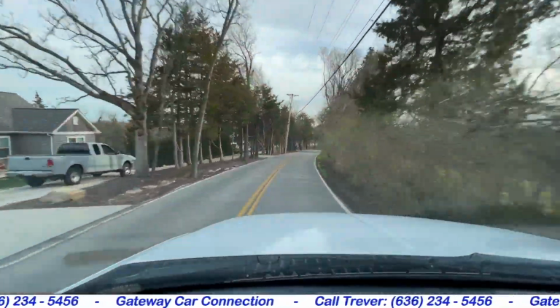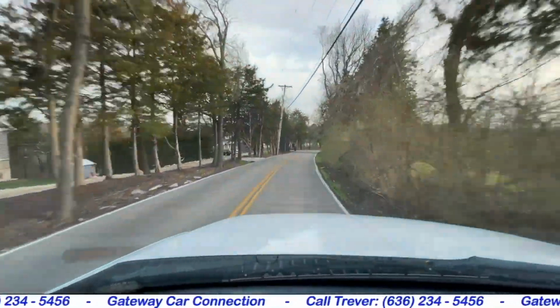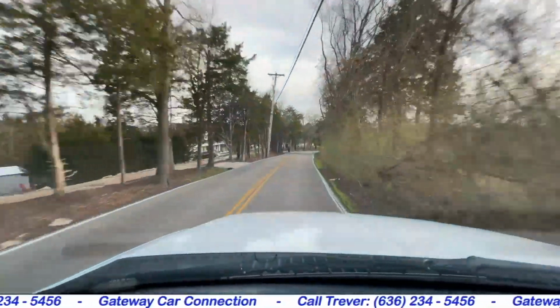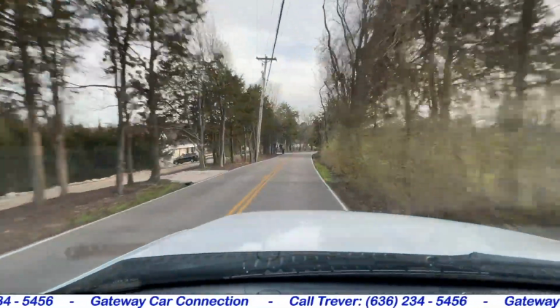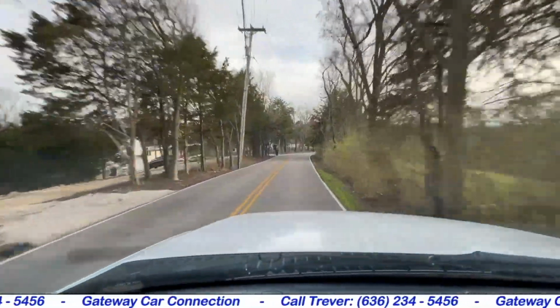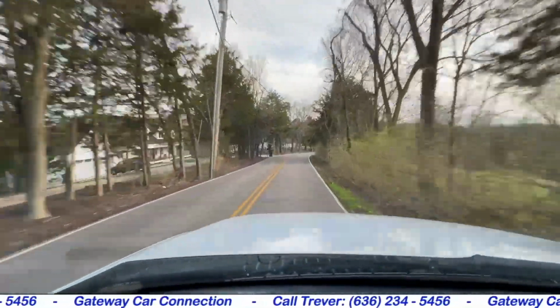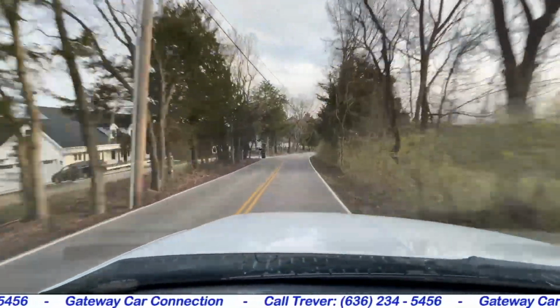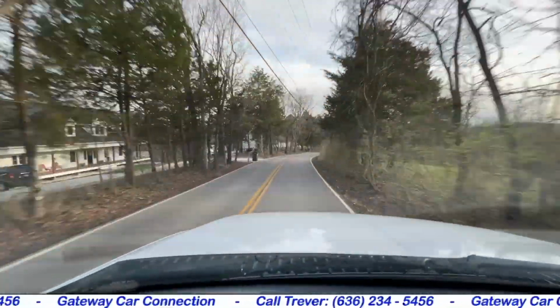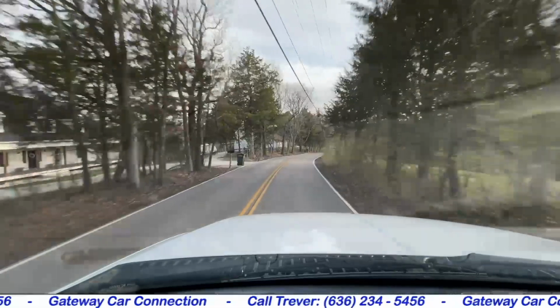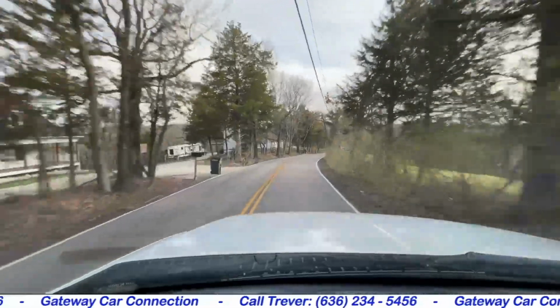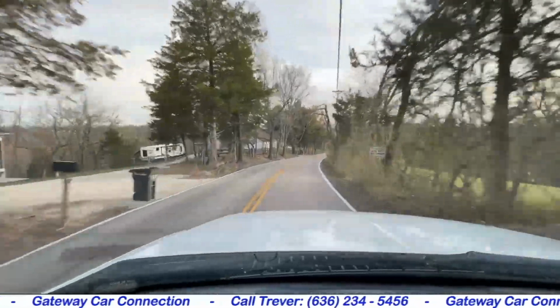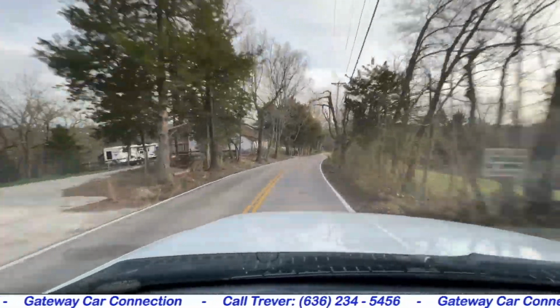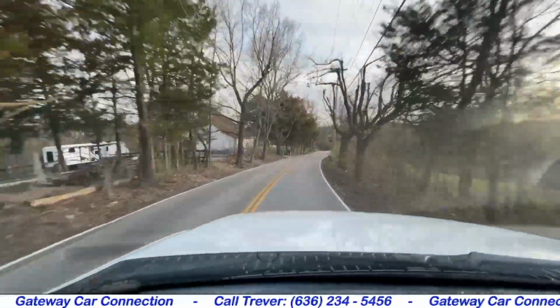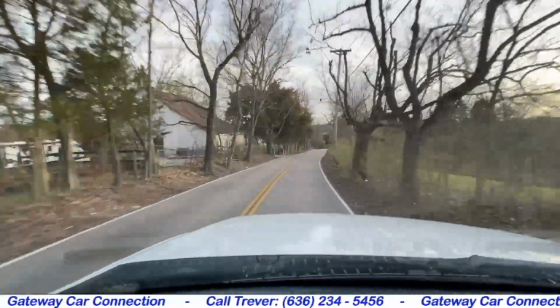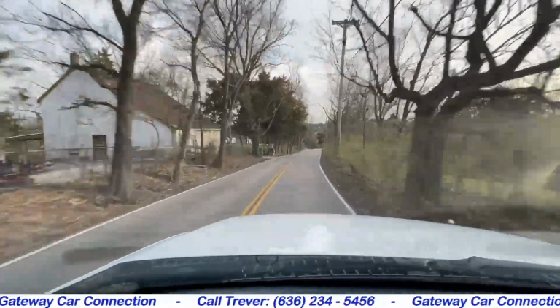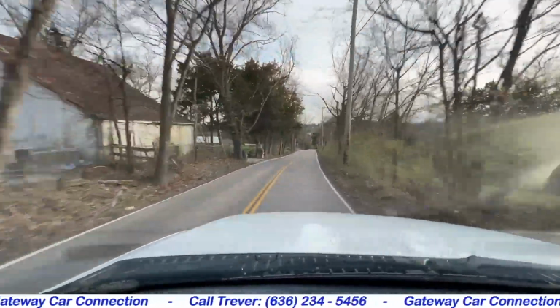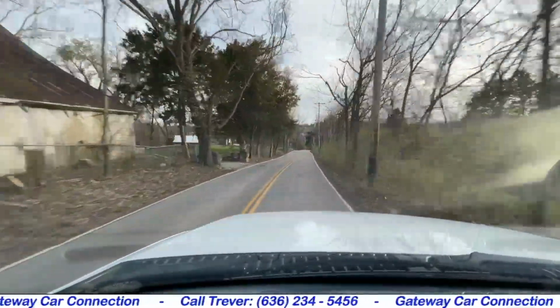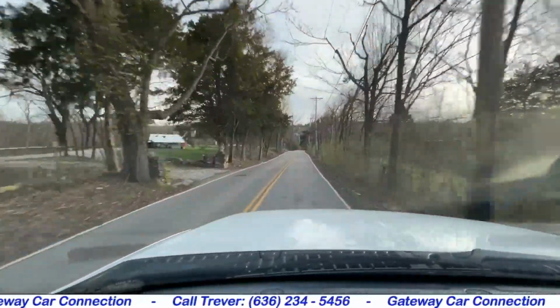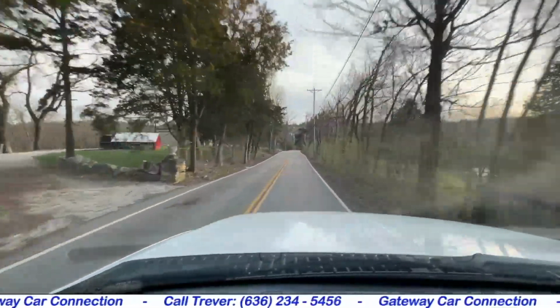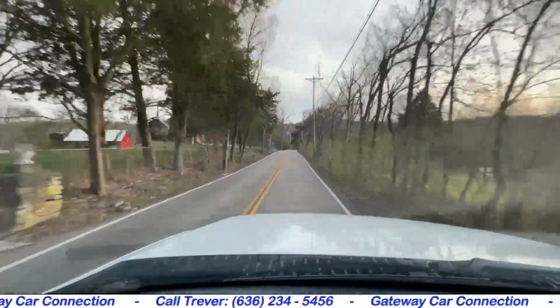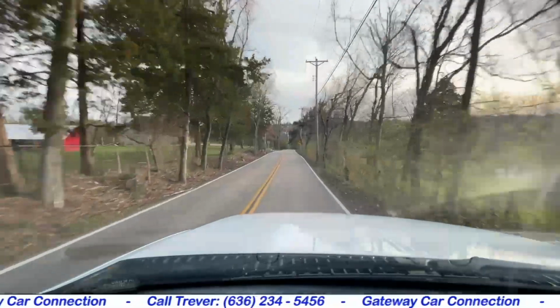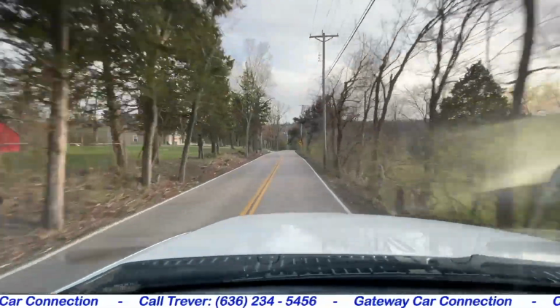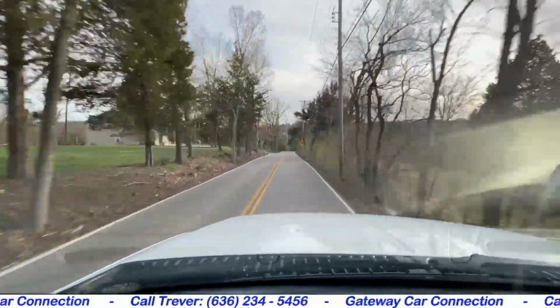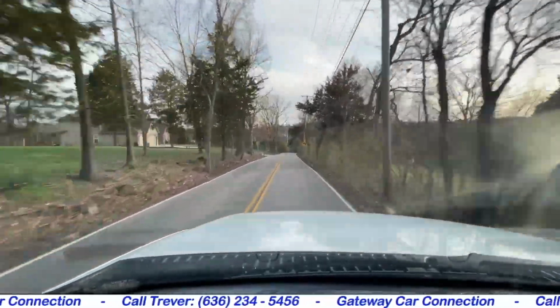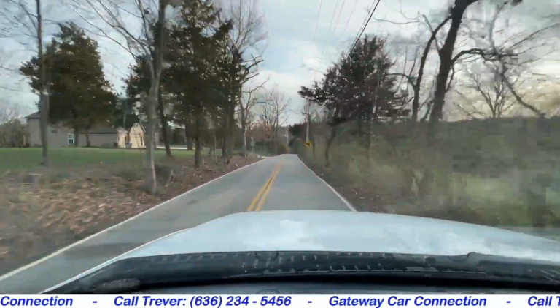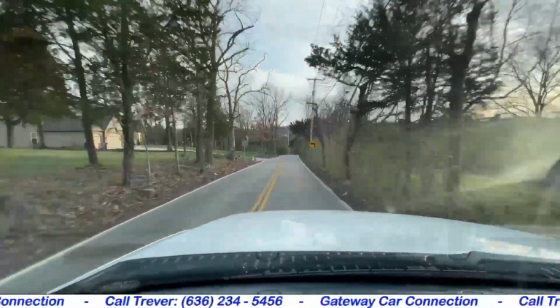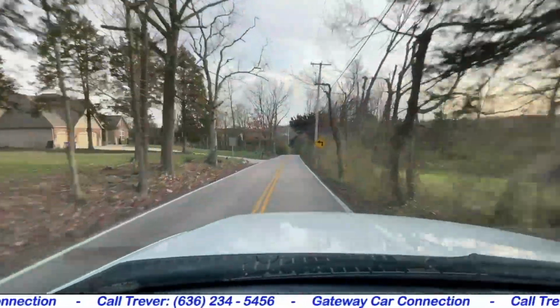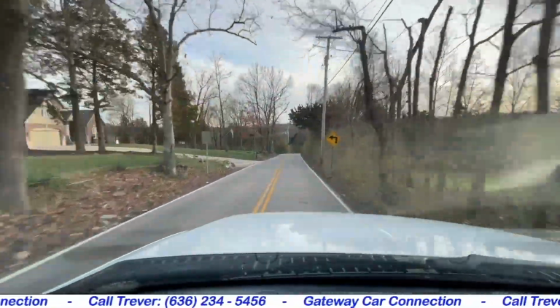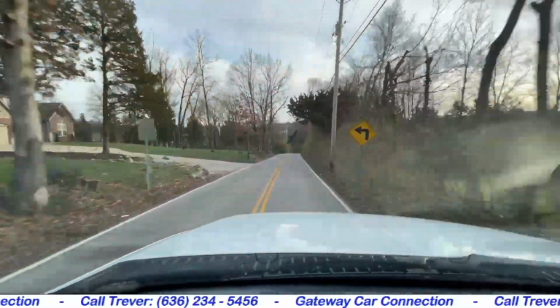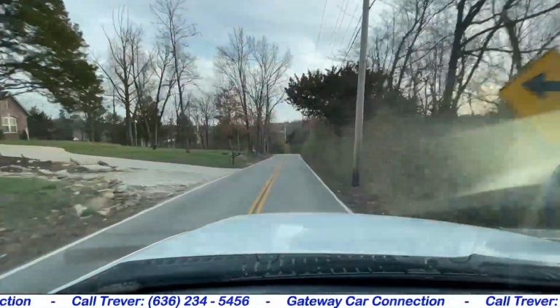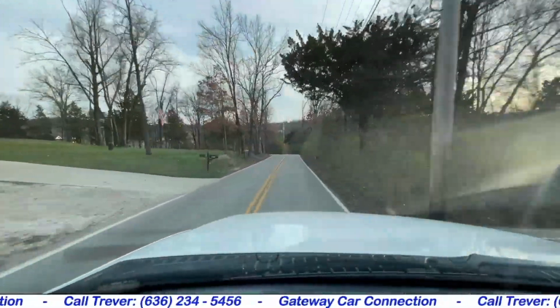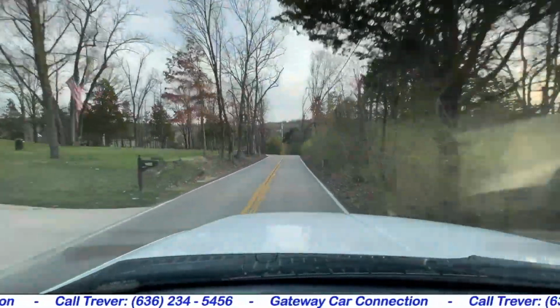It's clear to tell by the way that this truck drives, as well as how good it looks and the way everything works like it should — this is definitely a Power Stroke Super Duty that has been very well taken care of and maintained throughout its life.